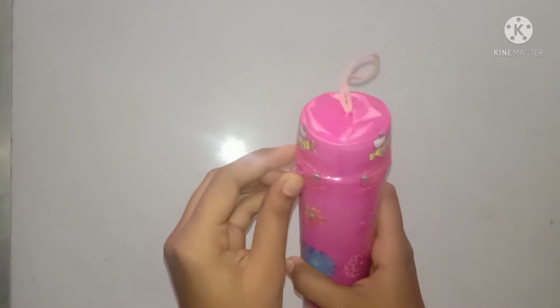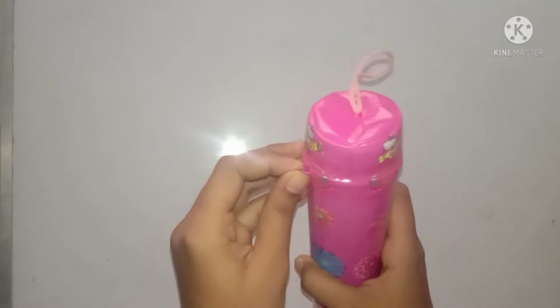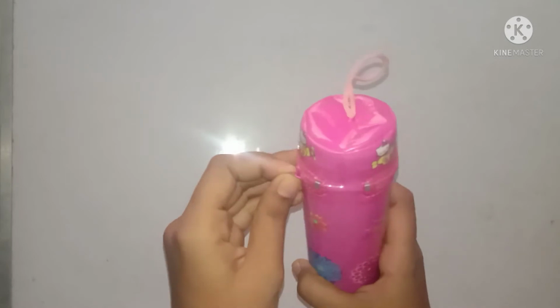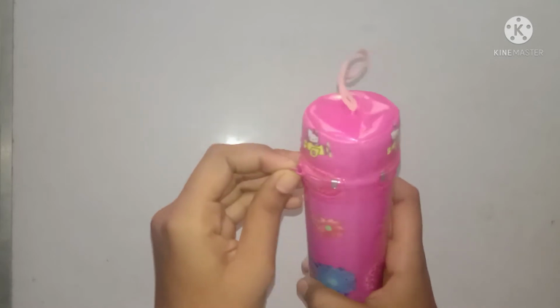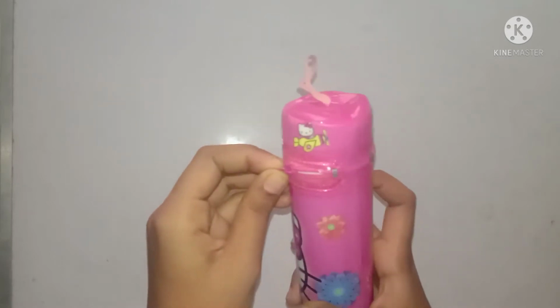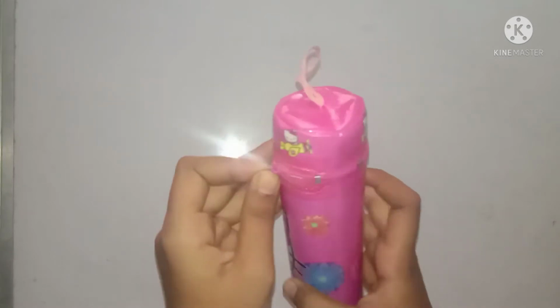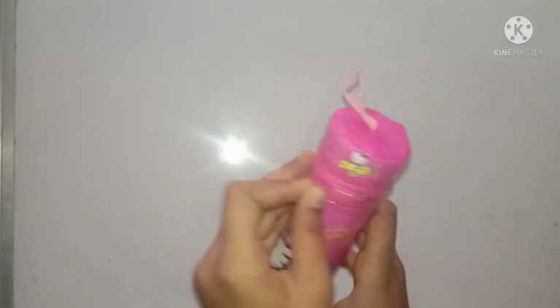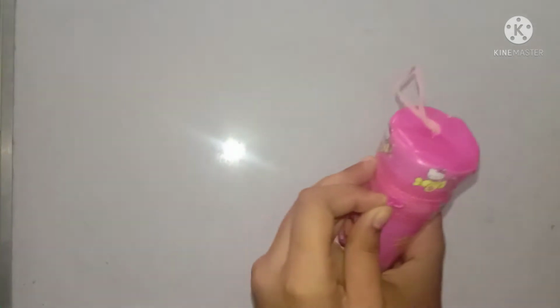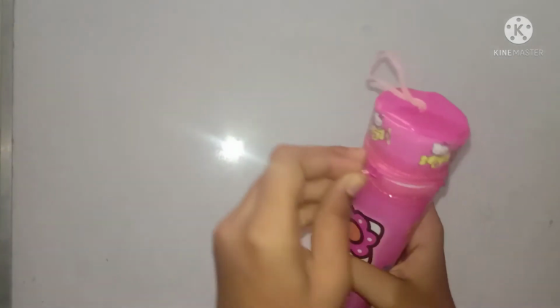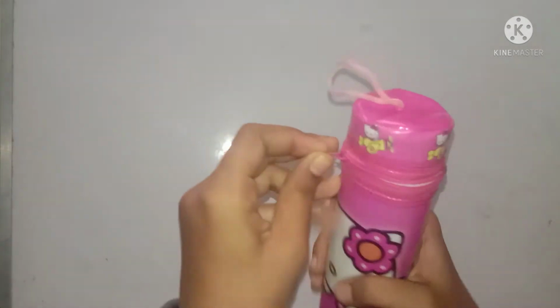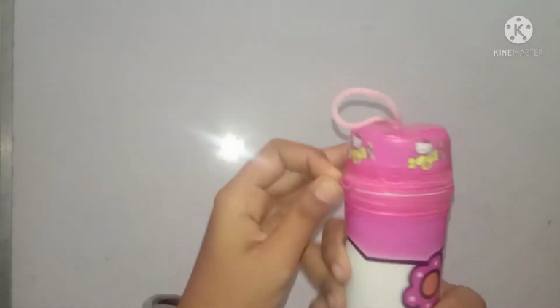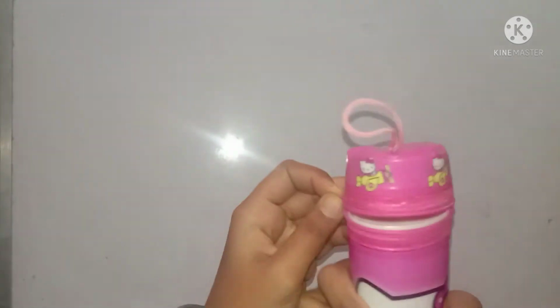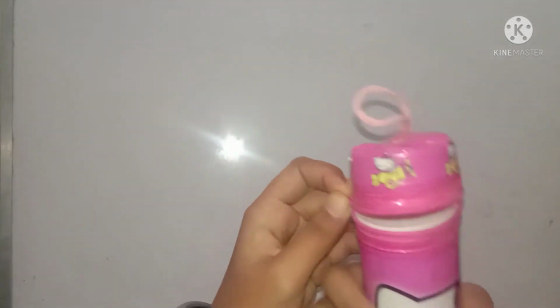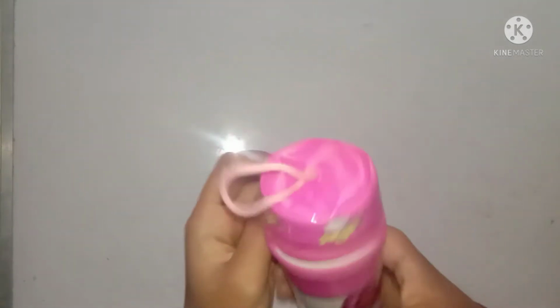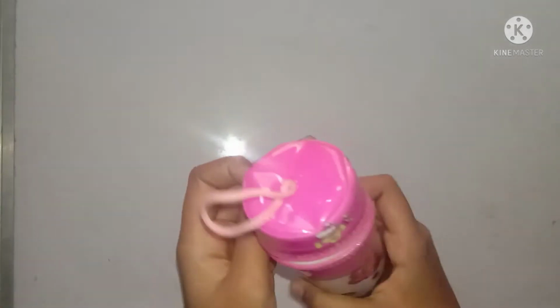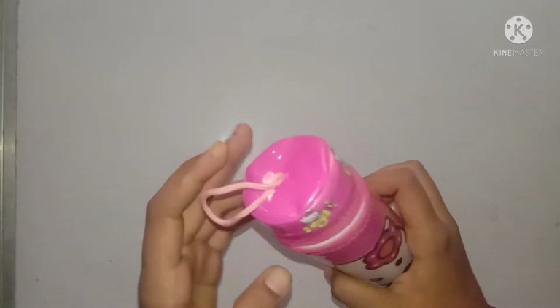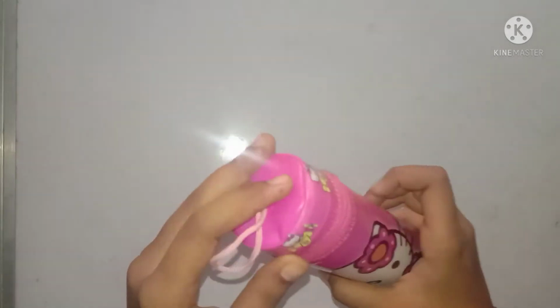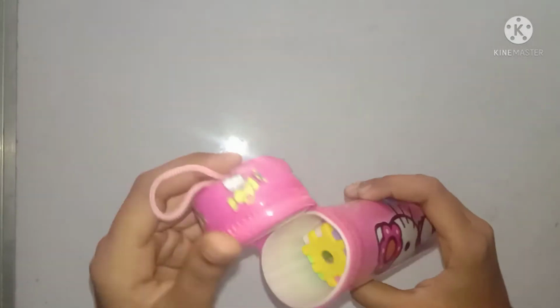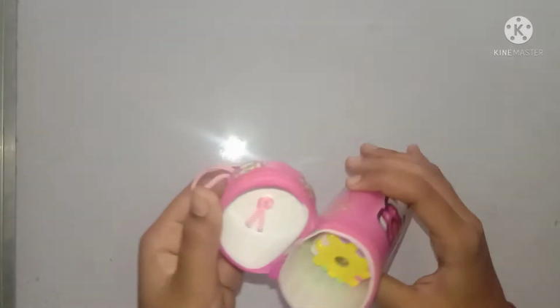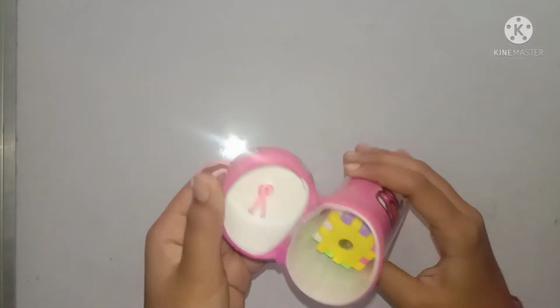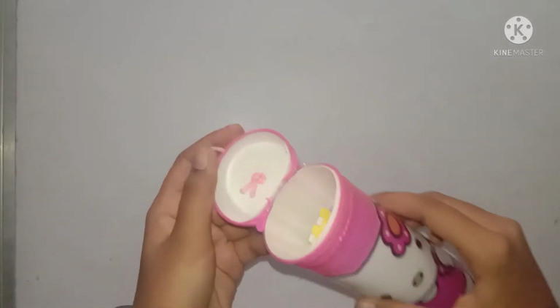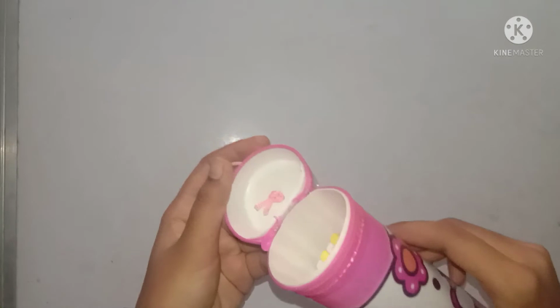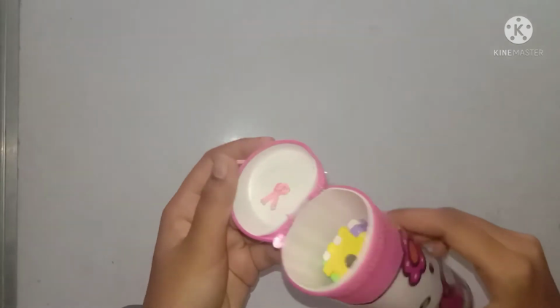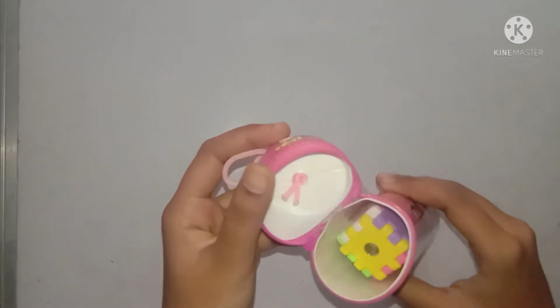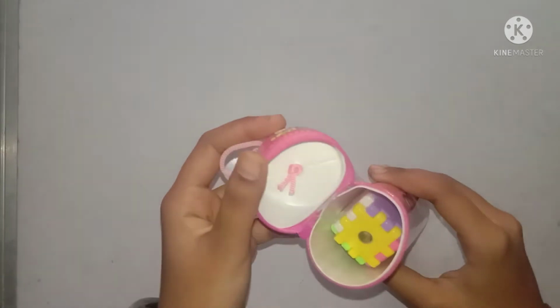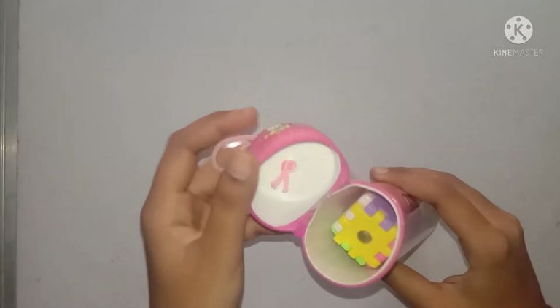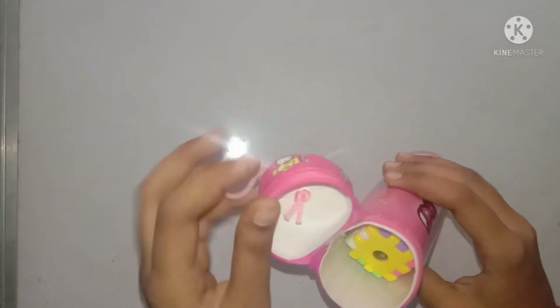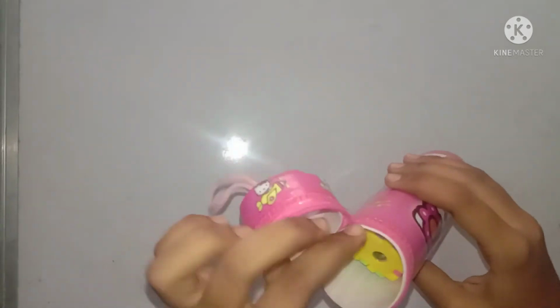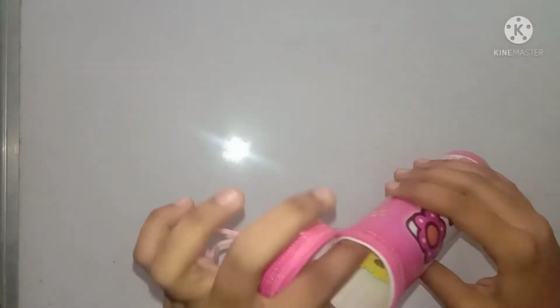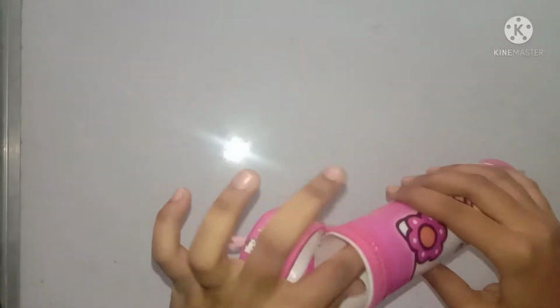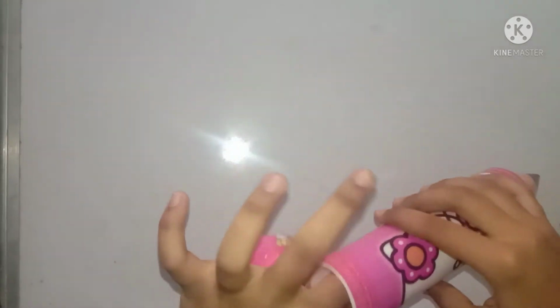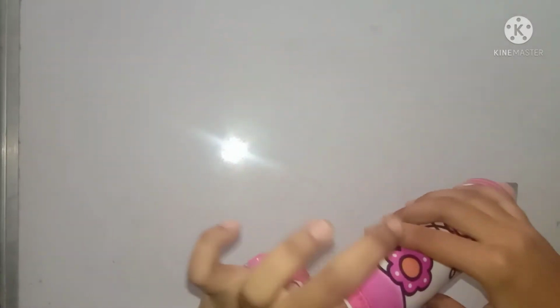You can buy it online or you can buy it in the market. Now let me show you what is inside the box.